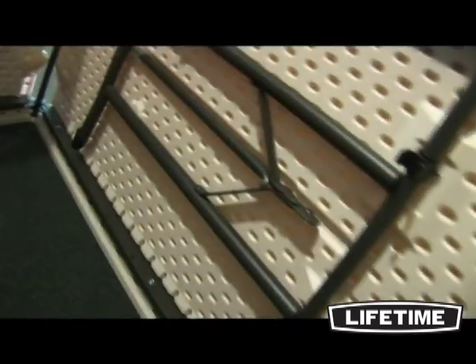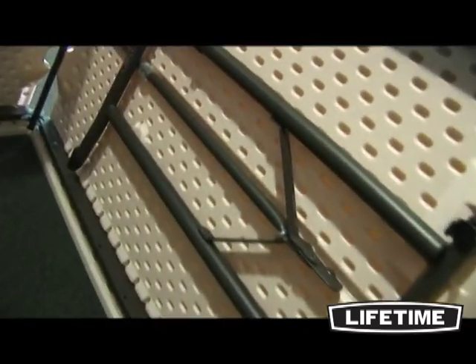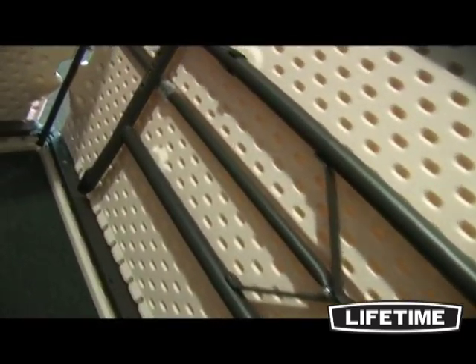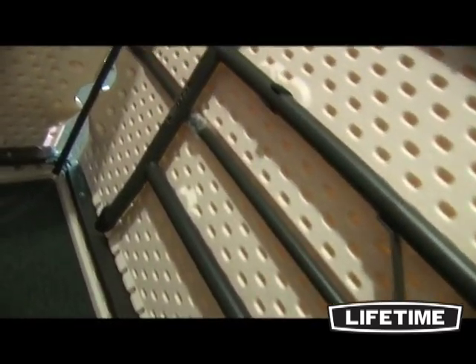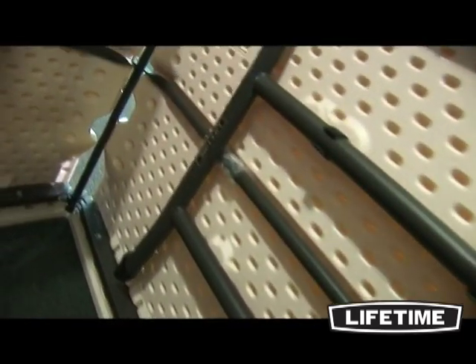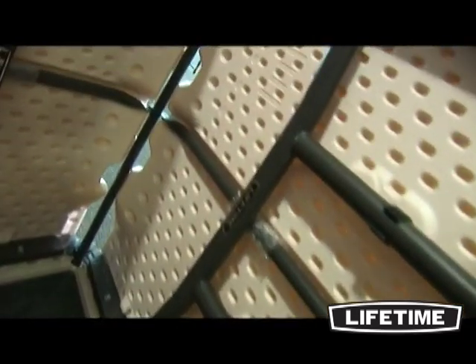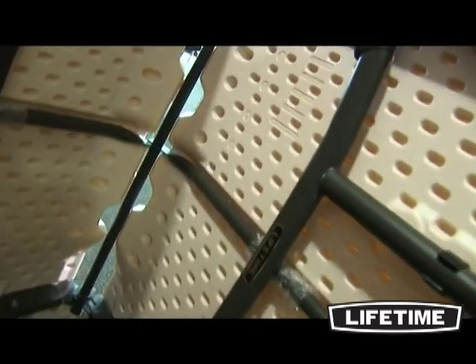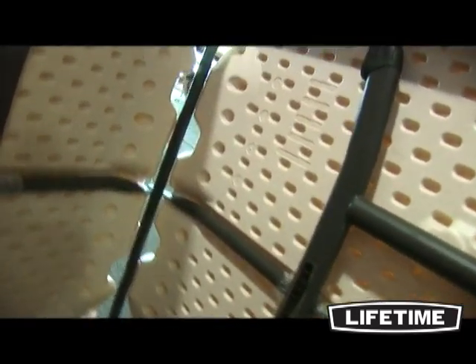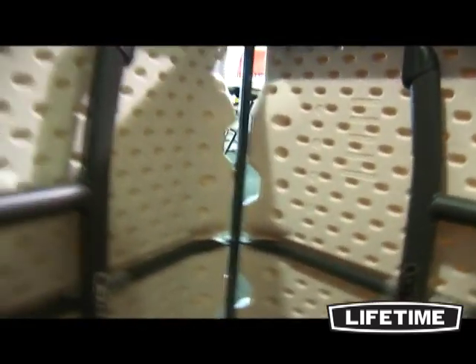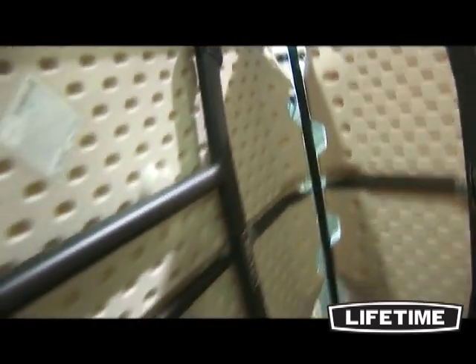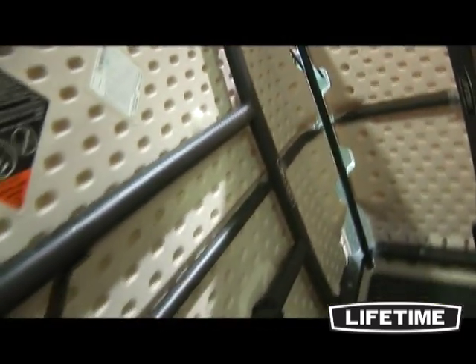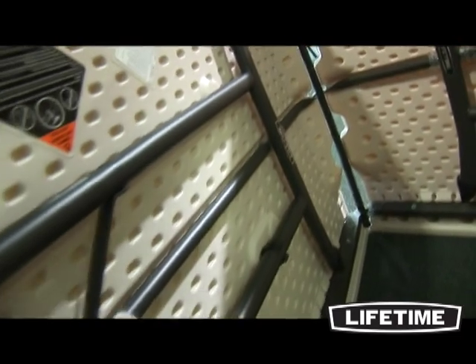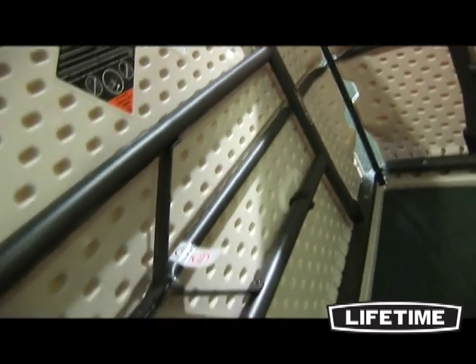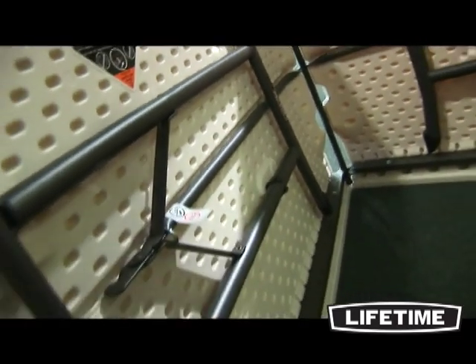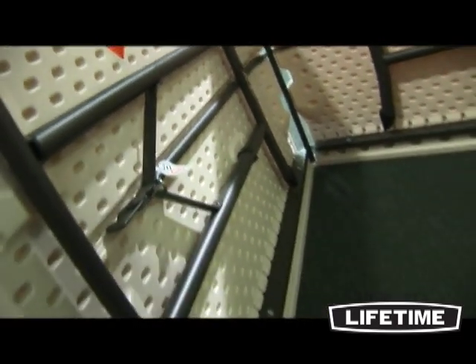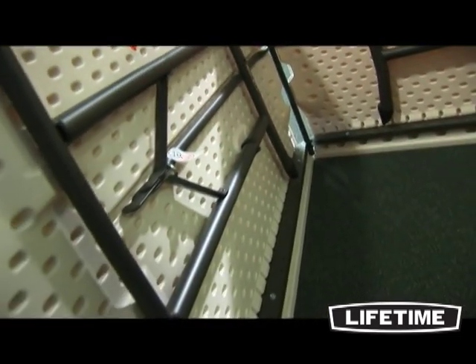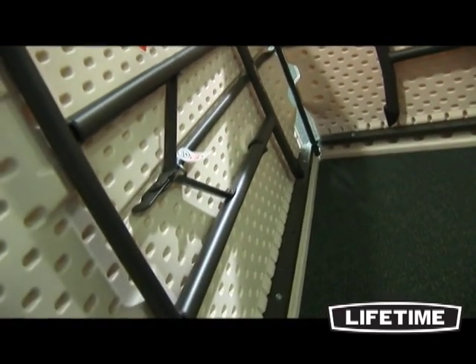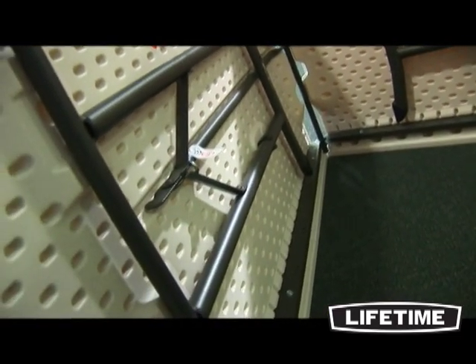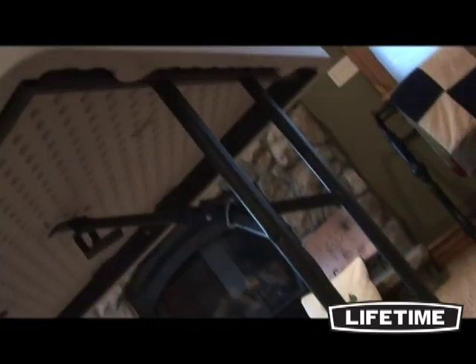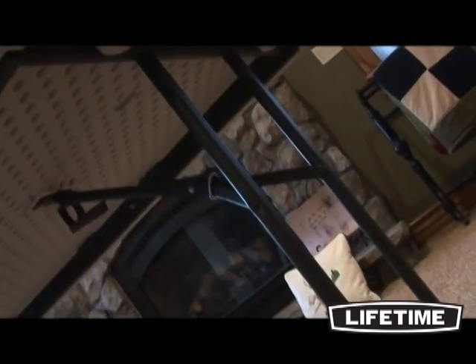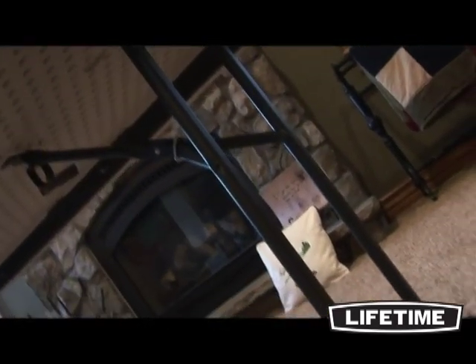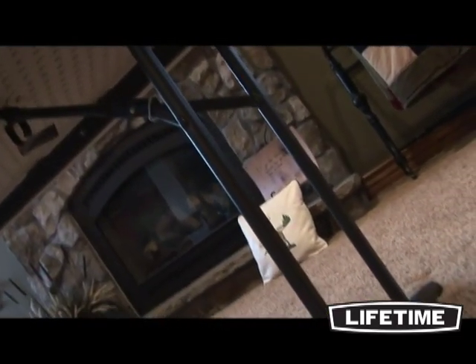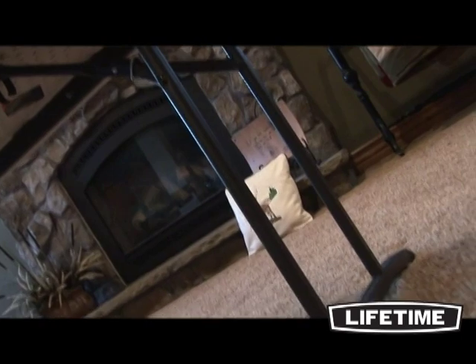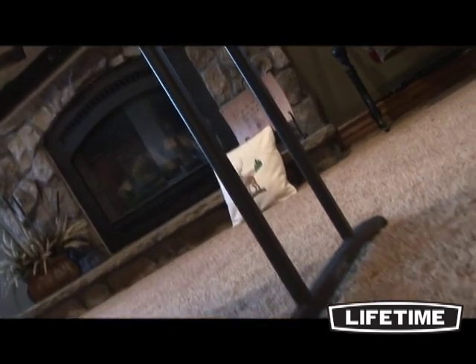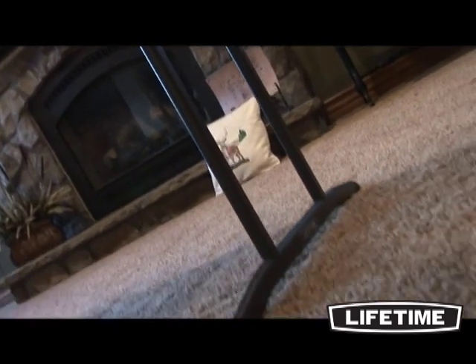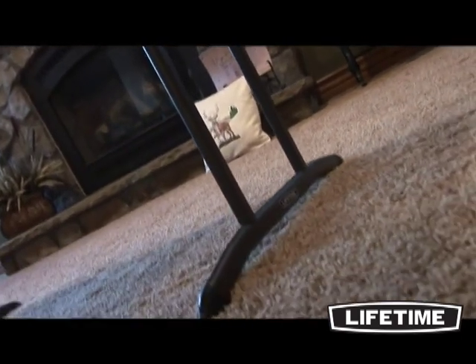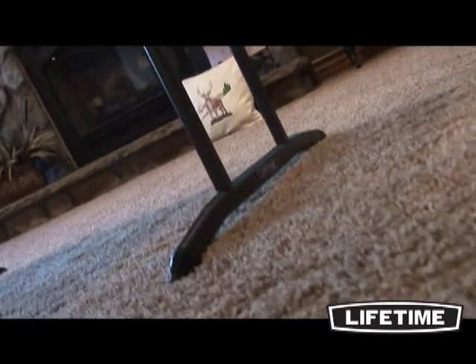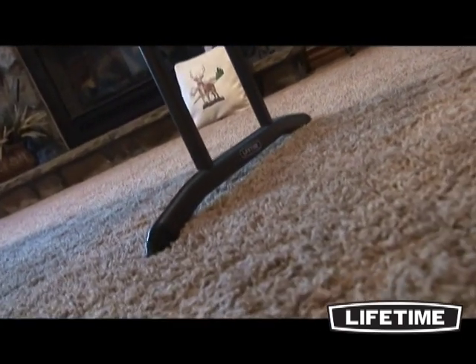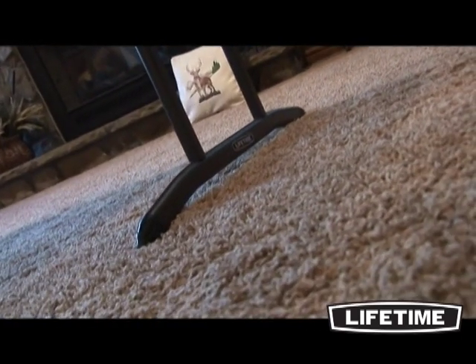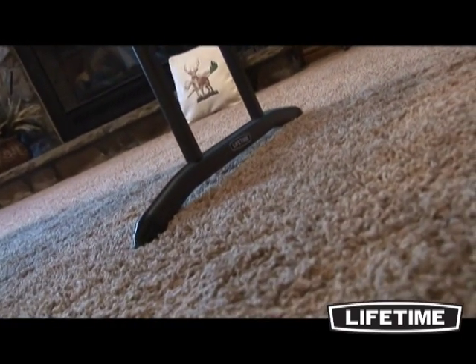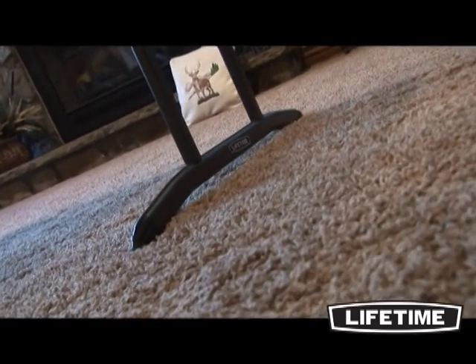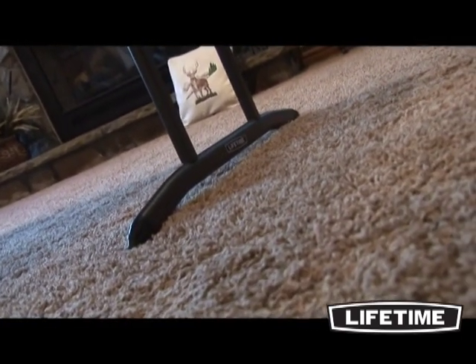All Lifetime Tables have a durable steel frame. Our patented J-channel and cross-tubing spans the length of the table, creating a sturdy foundation. The powder-coated finish prevents scratching, rusting, and corrosion, while also protecting the frame from UV damage.